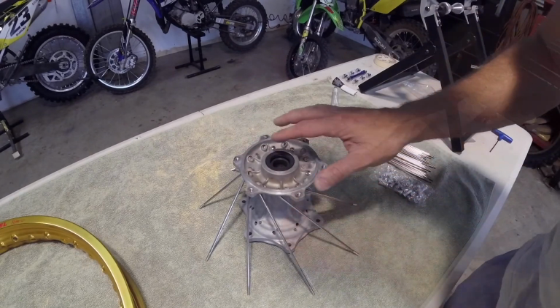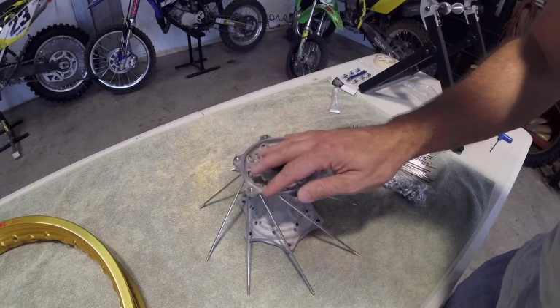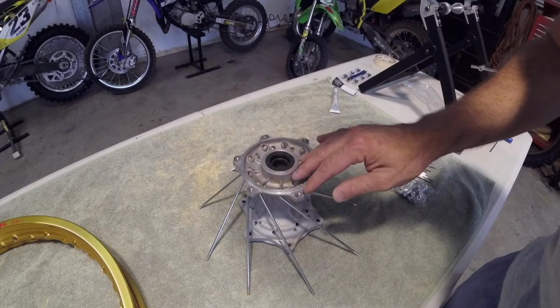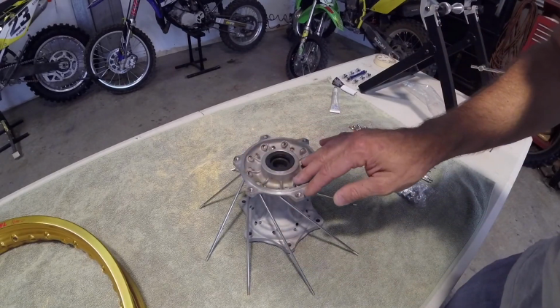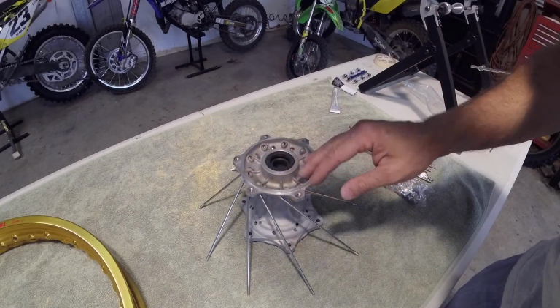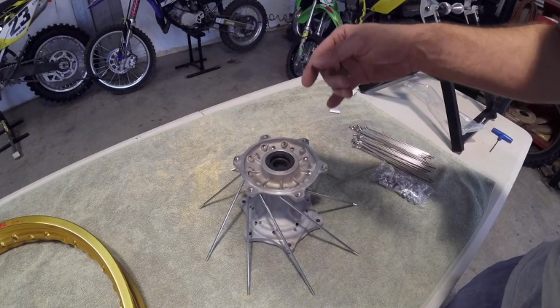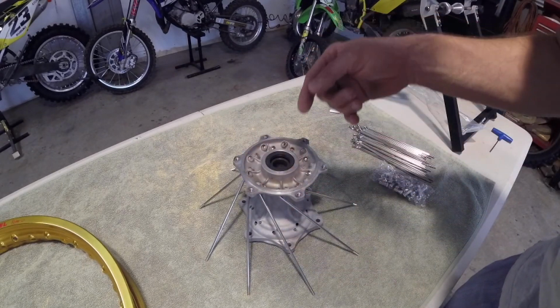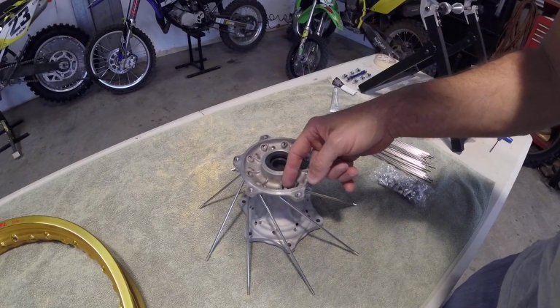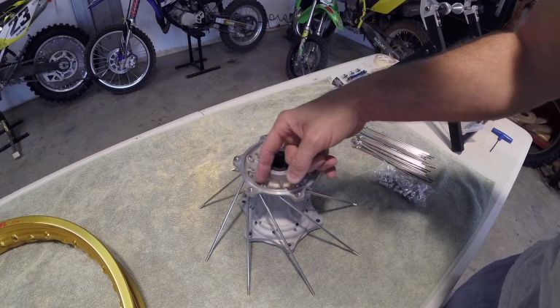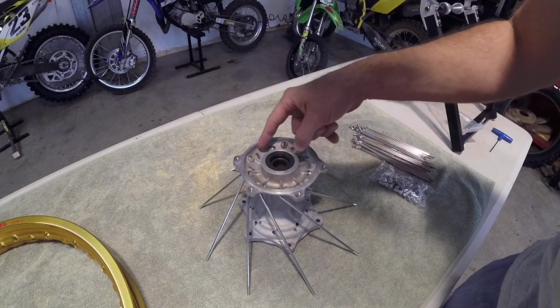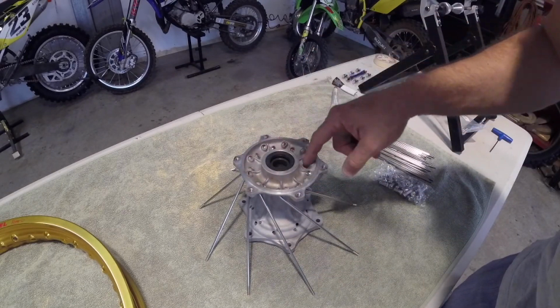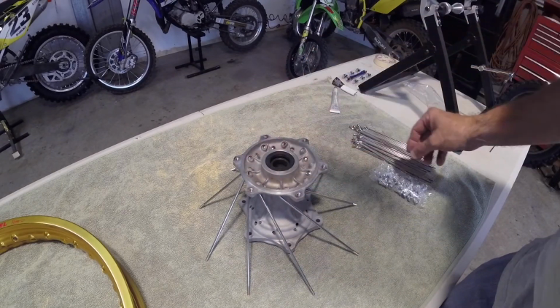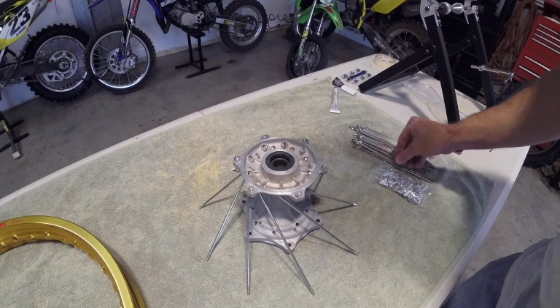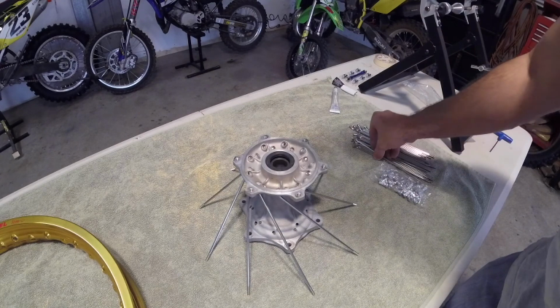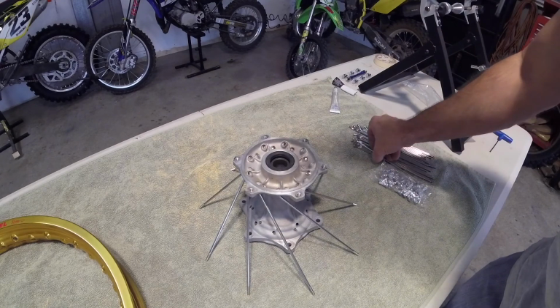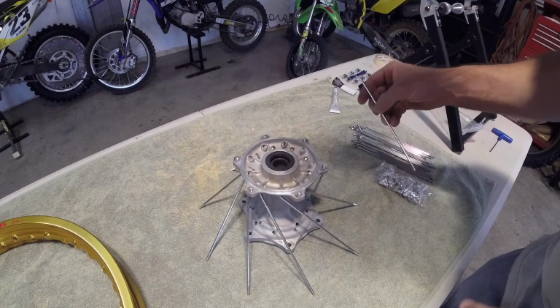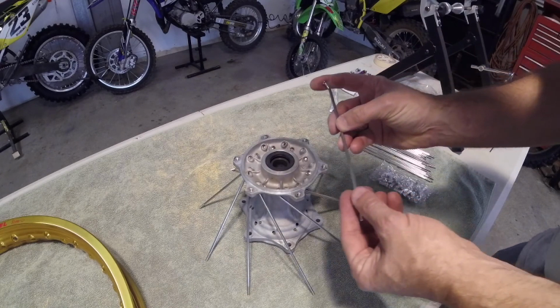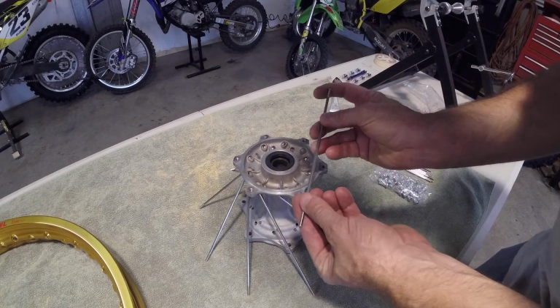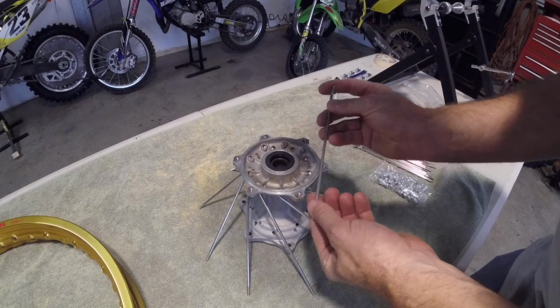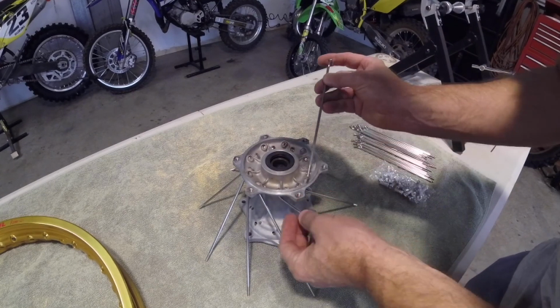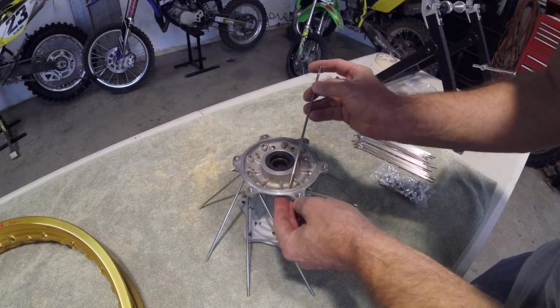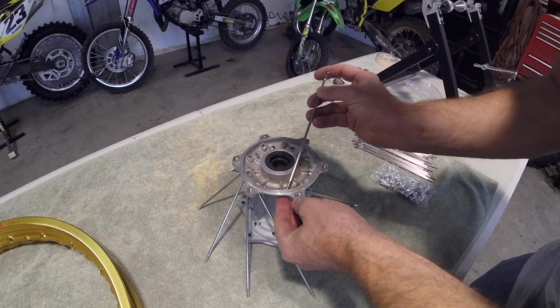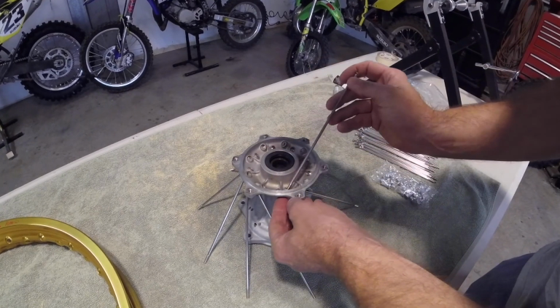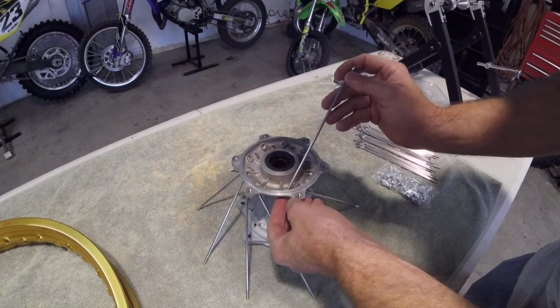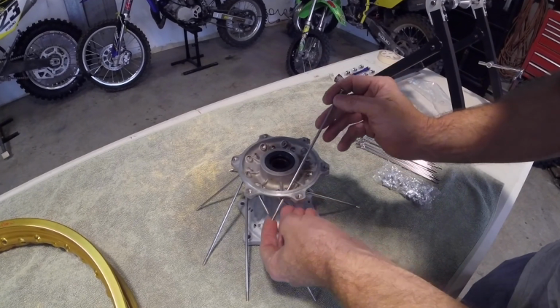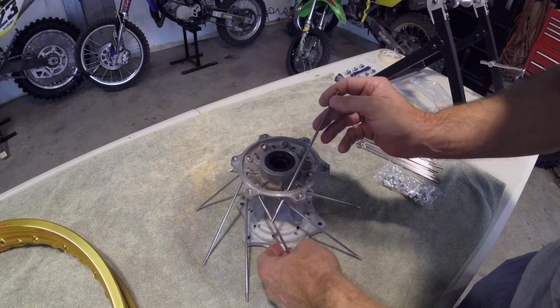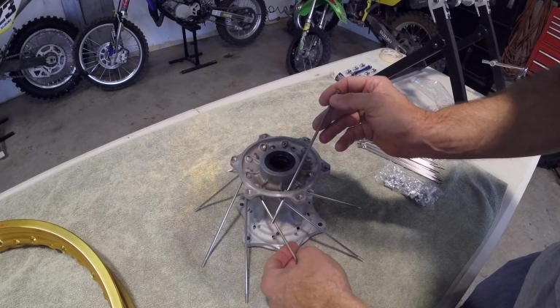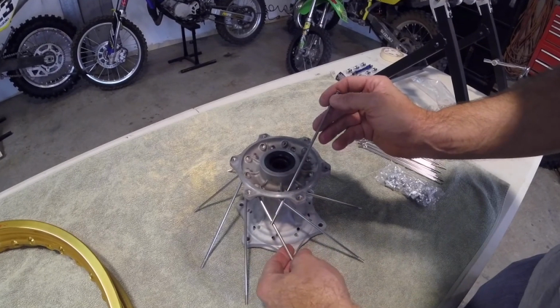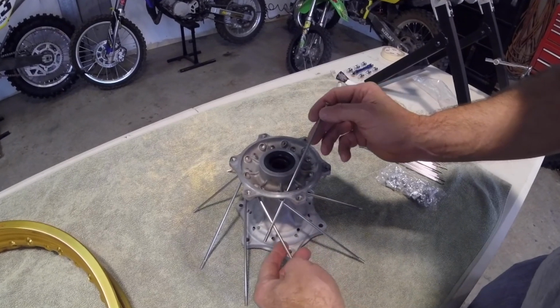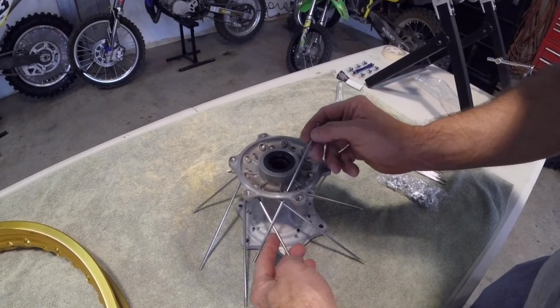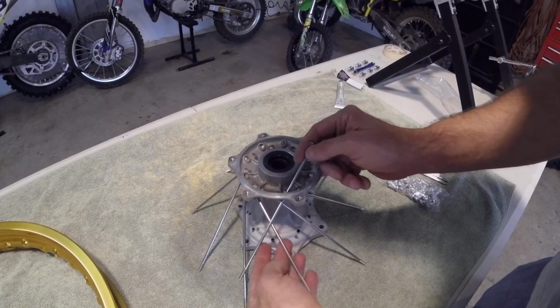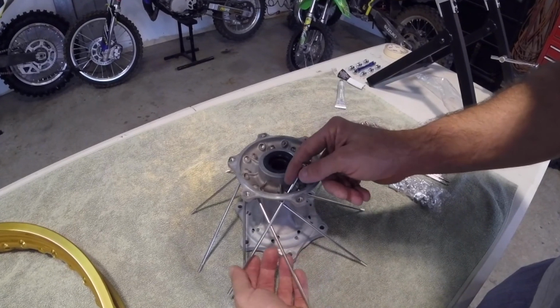Now with all the lower spokes in place, we will put the upper spokes in. When putting the upper spokes in, you must make sure that they go above the top of the lower spokes.